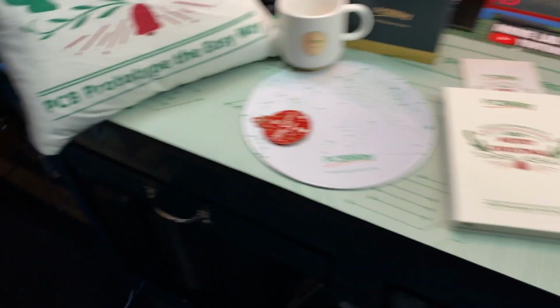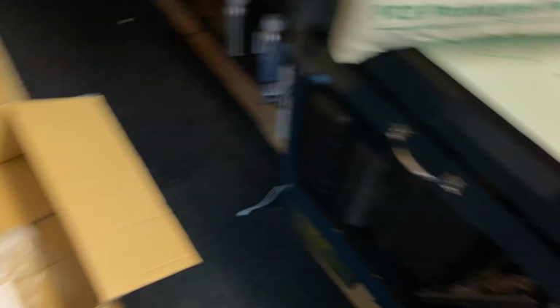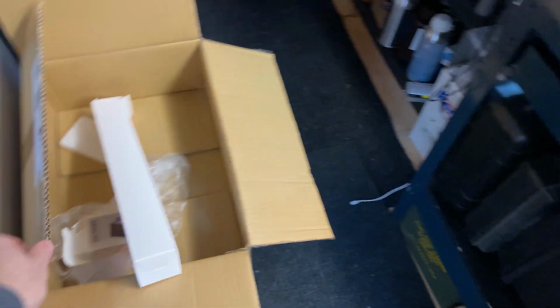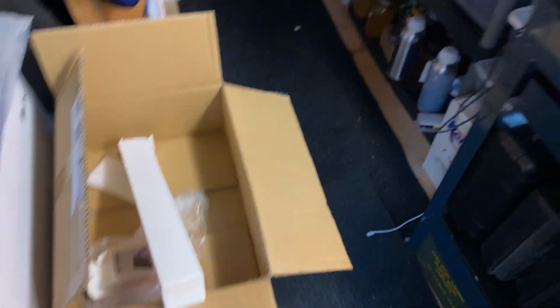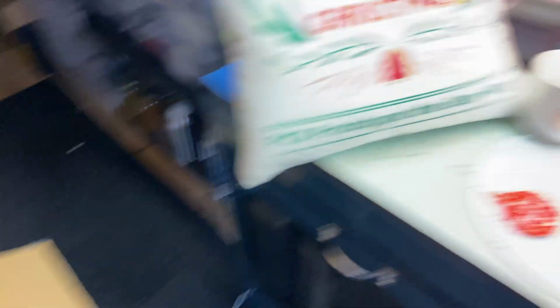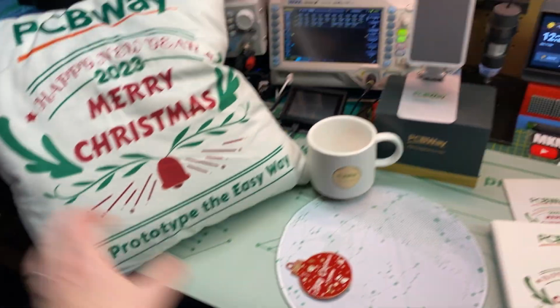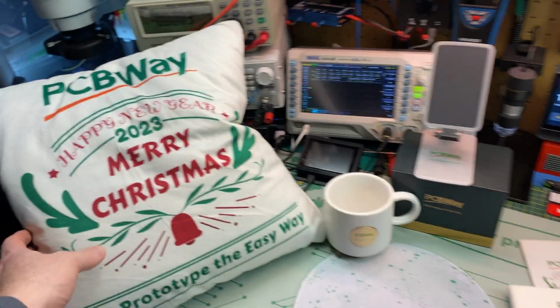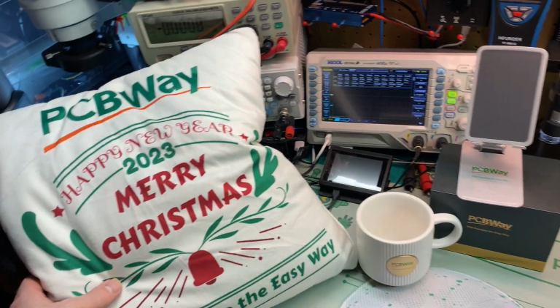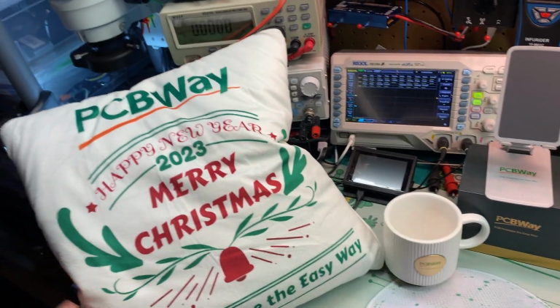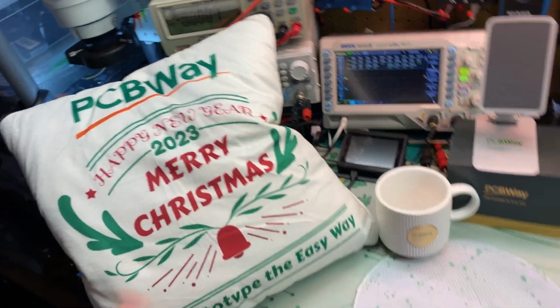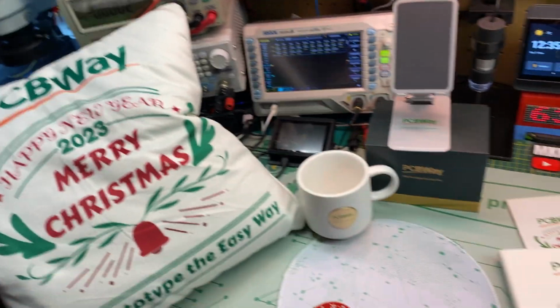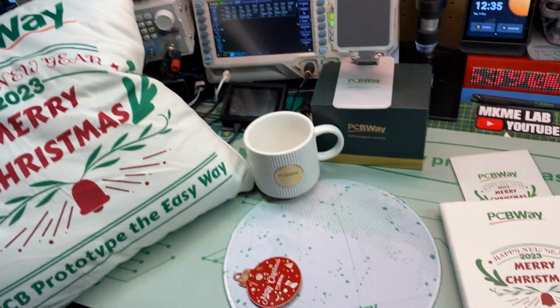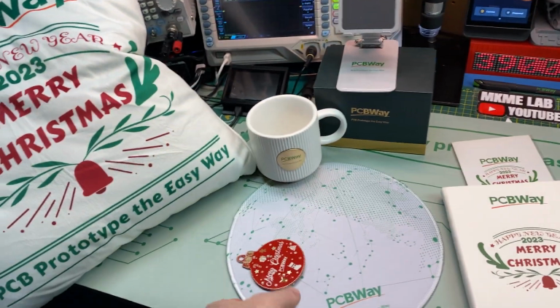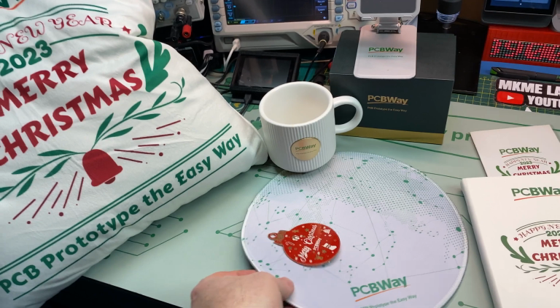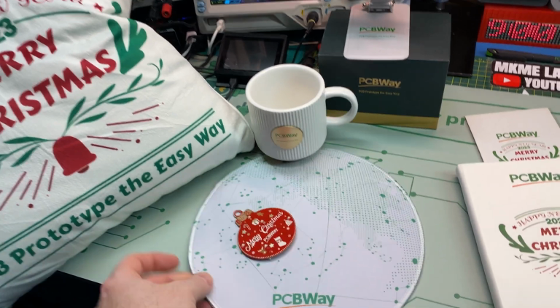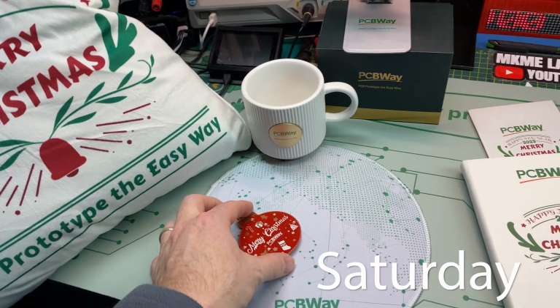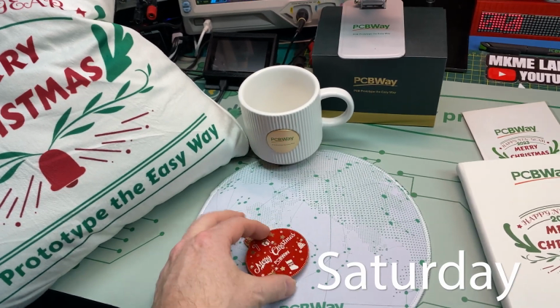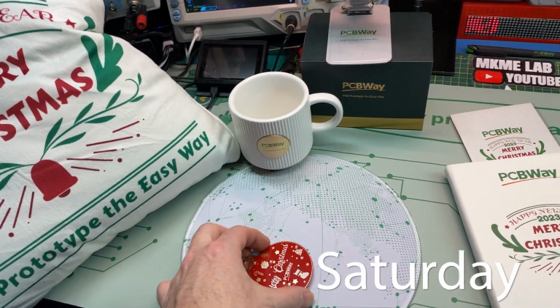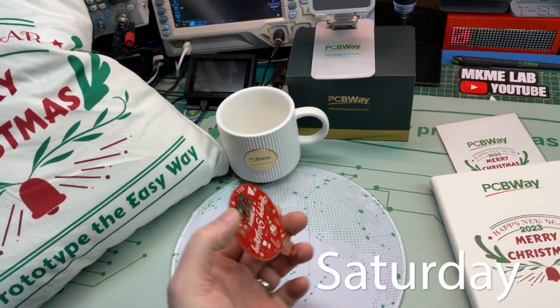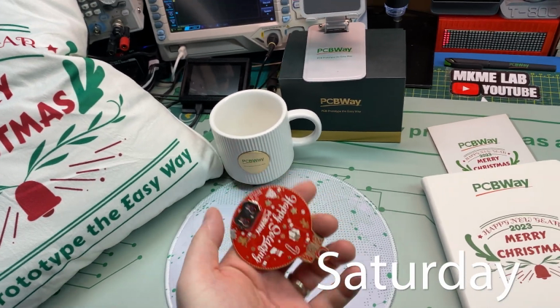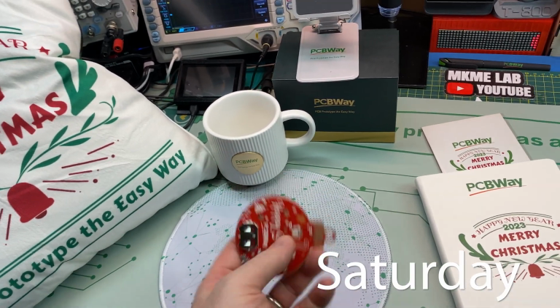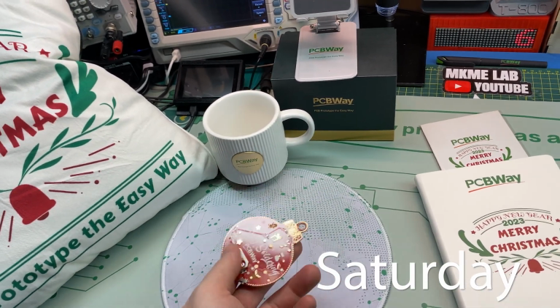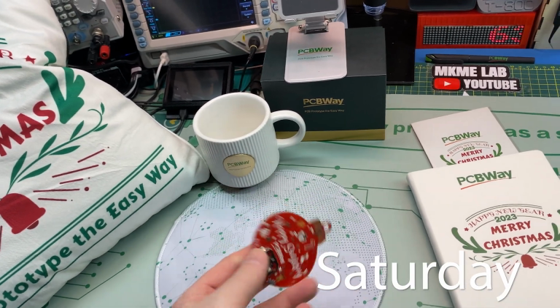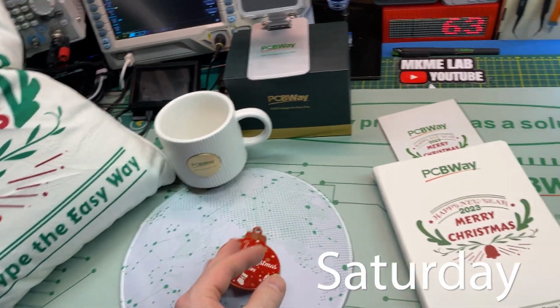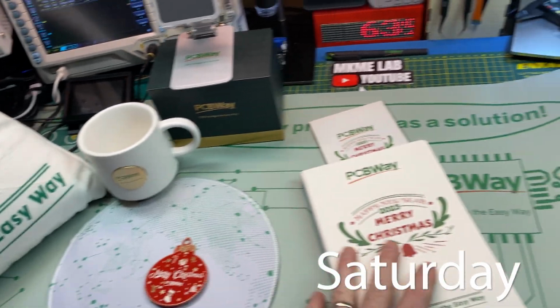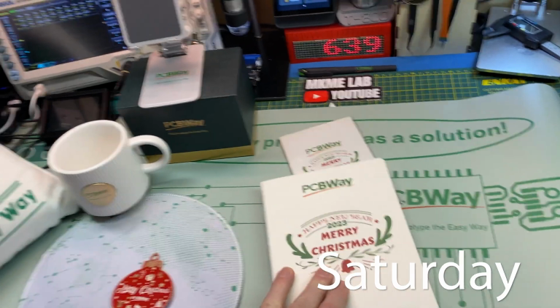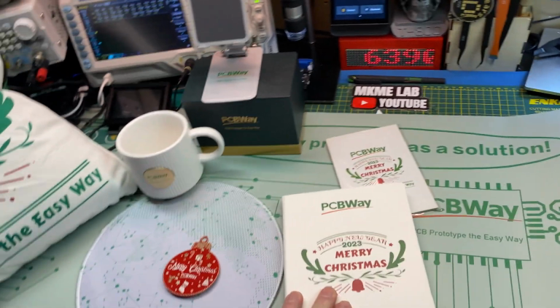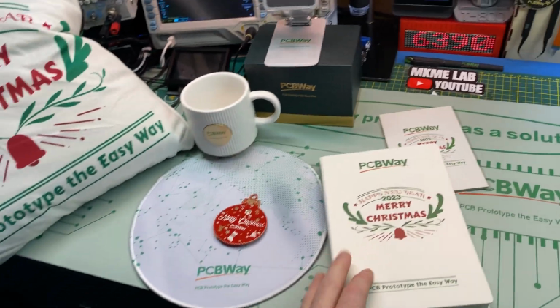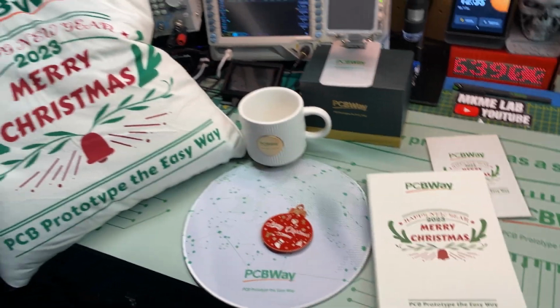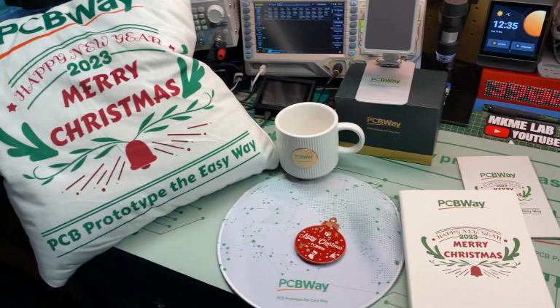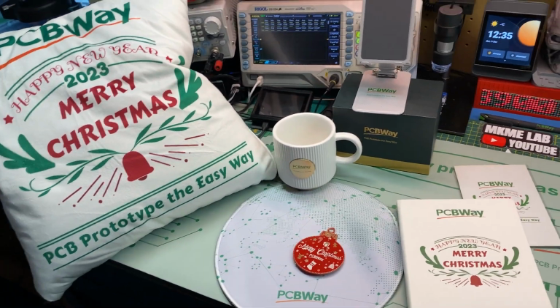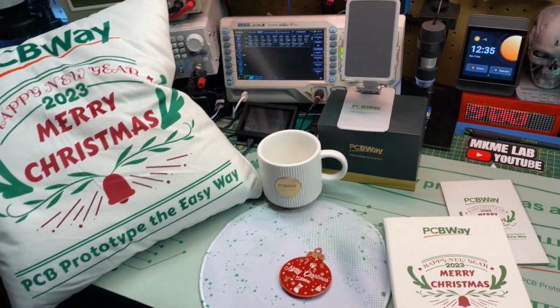PCBWay just sent me some goodies. You see them and hear about them every video — I'm sorry — but I support them in everything they do because they support makers like me and many others.